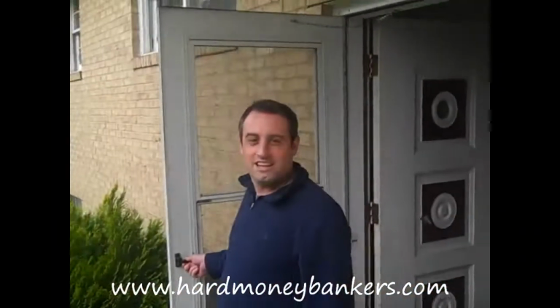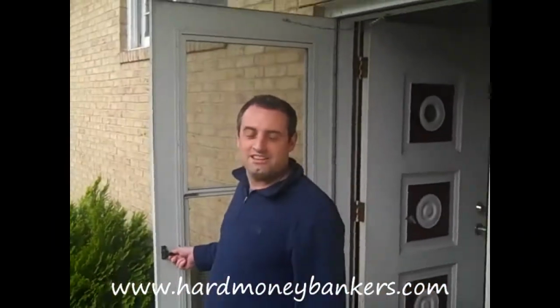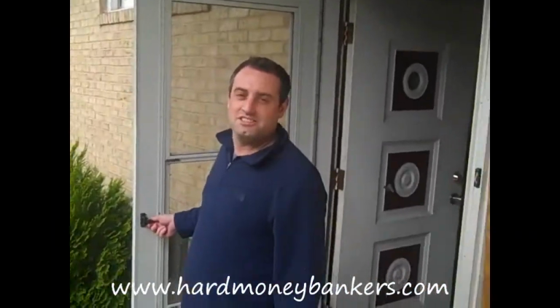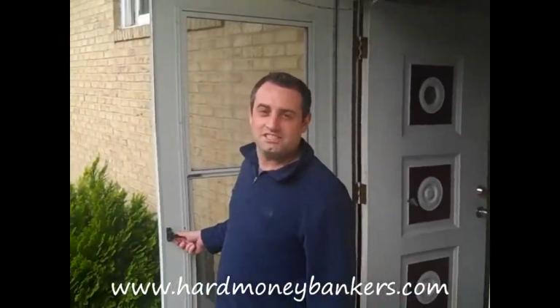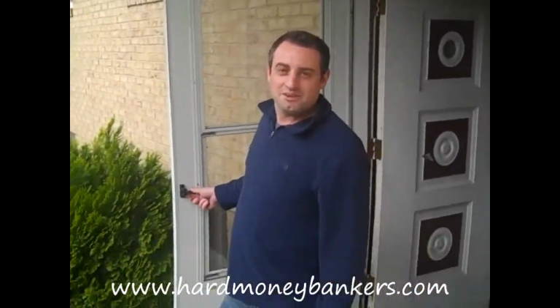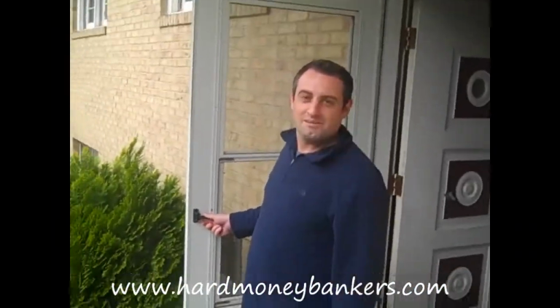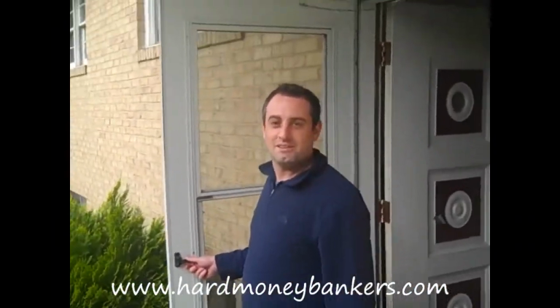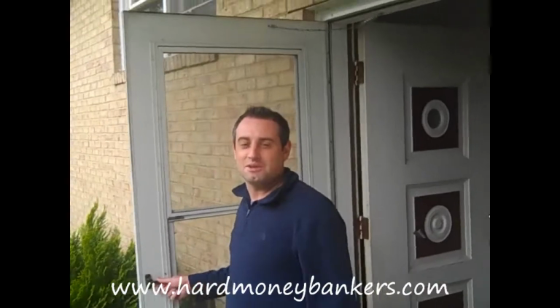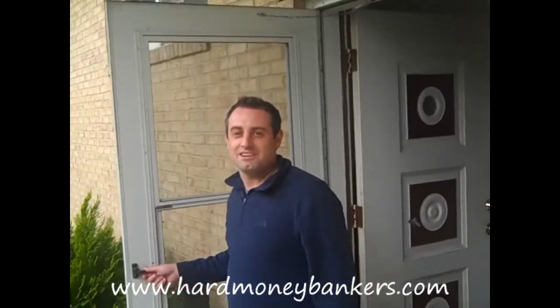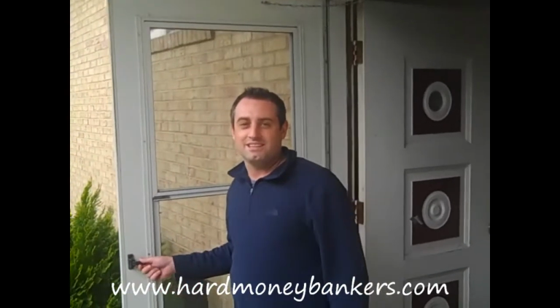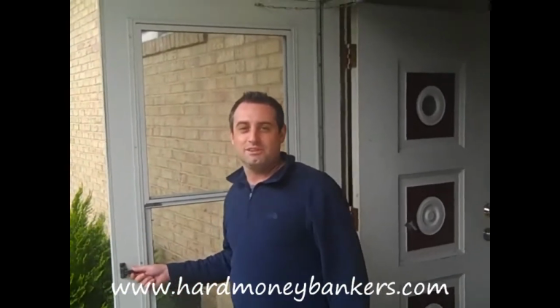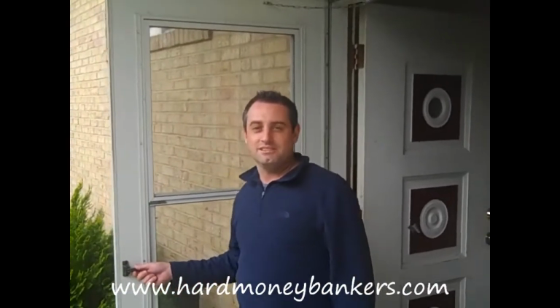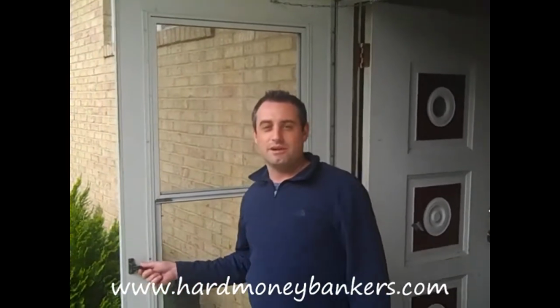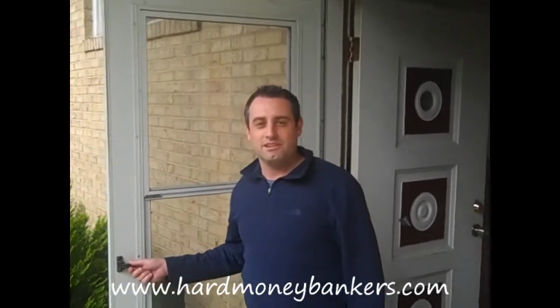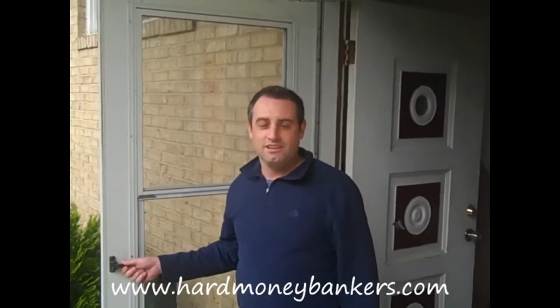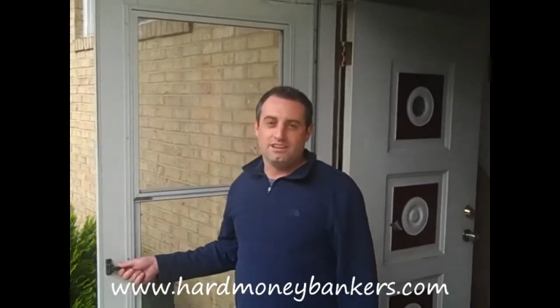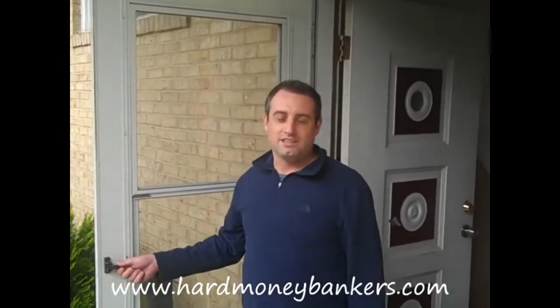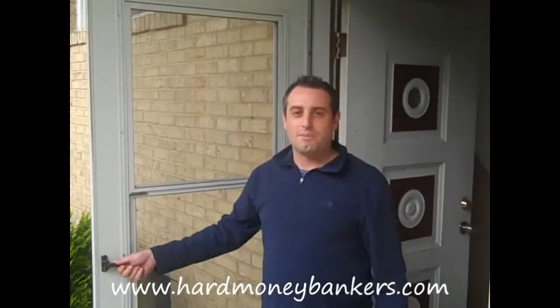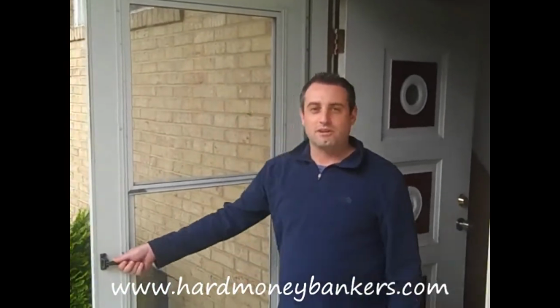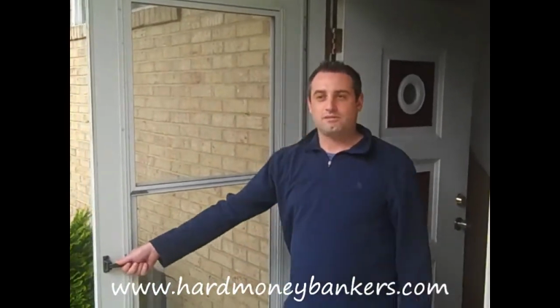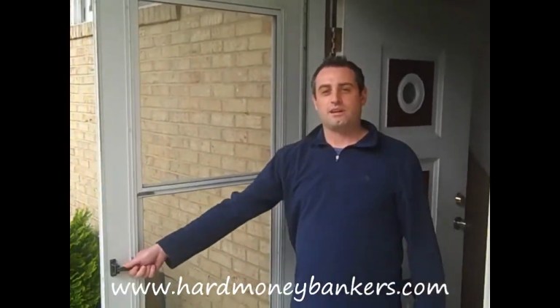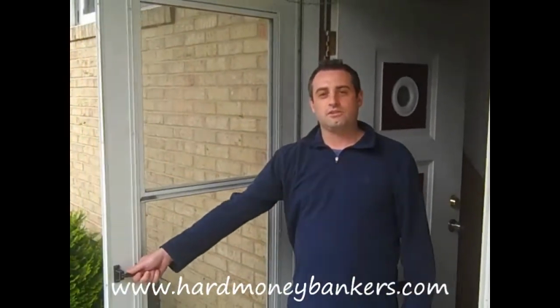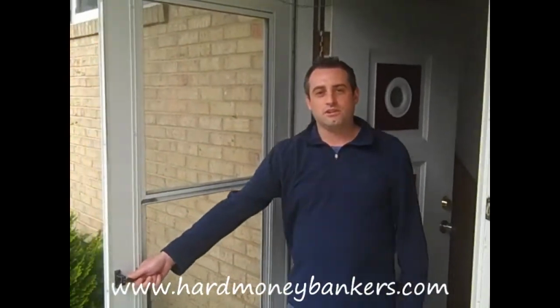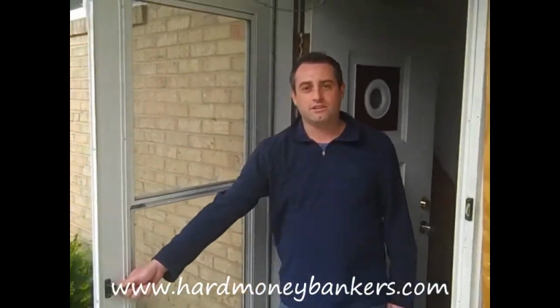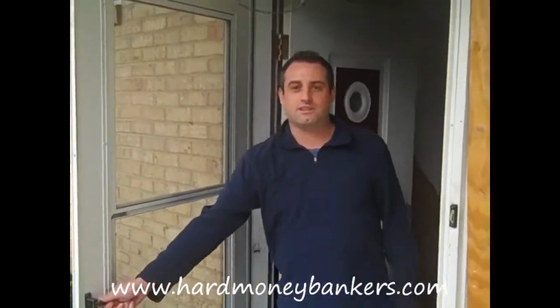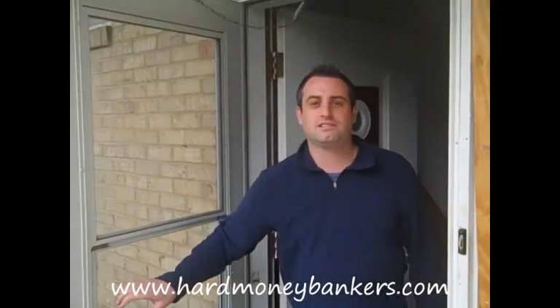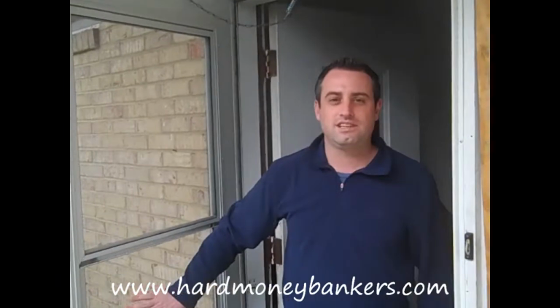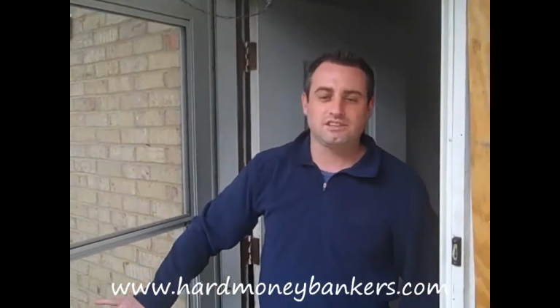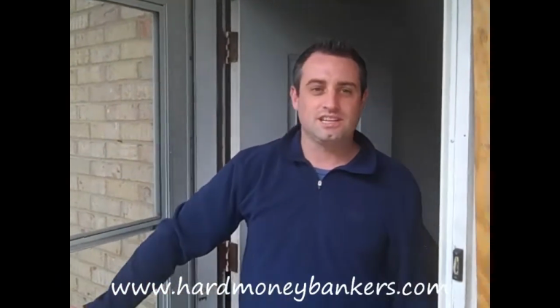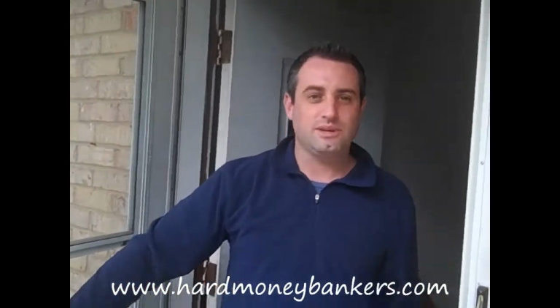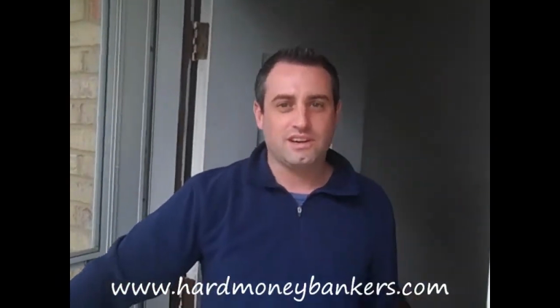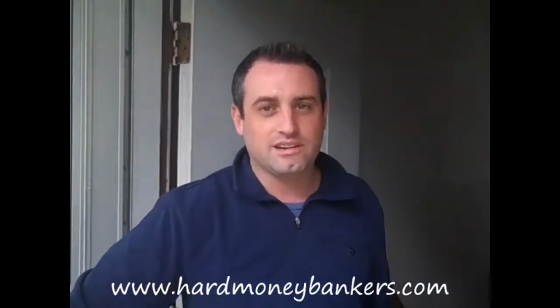Hey, this is Jason at Hard Money Bankers. We're here in Temple Hills, Maryland. This is a property we're thinking about doing a loan on. Let's take a look inside and see what we can find out.